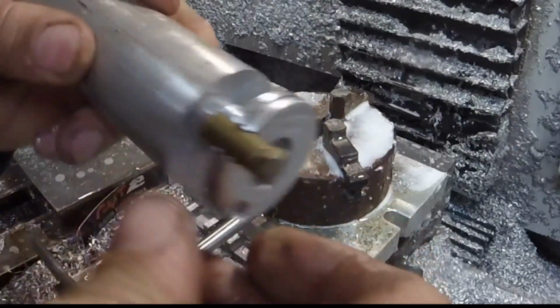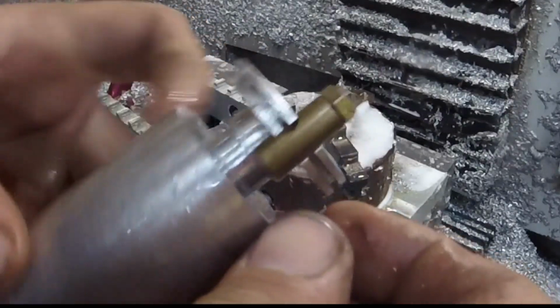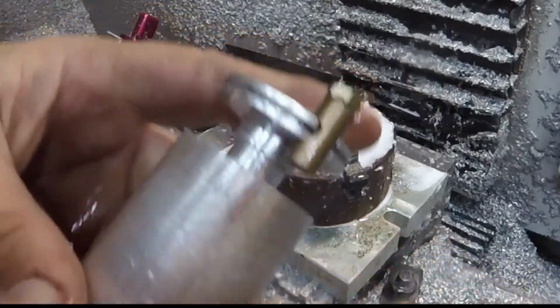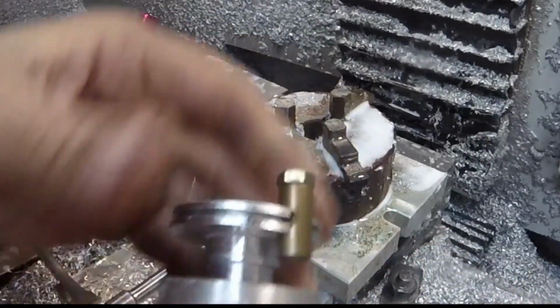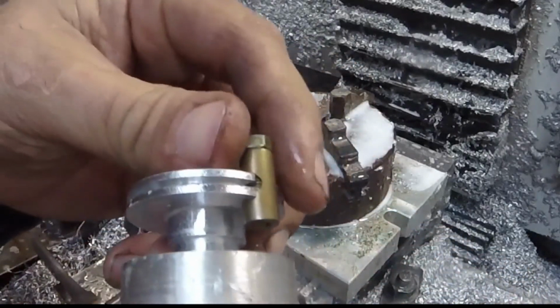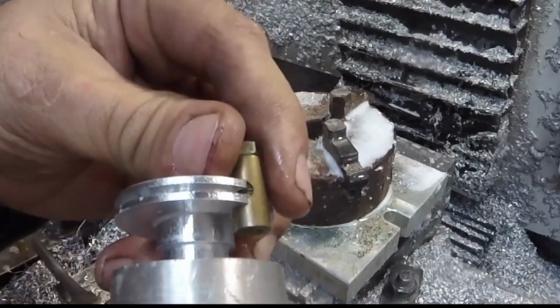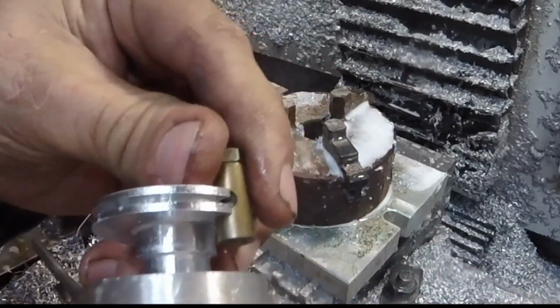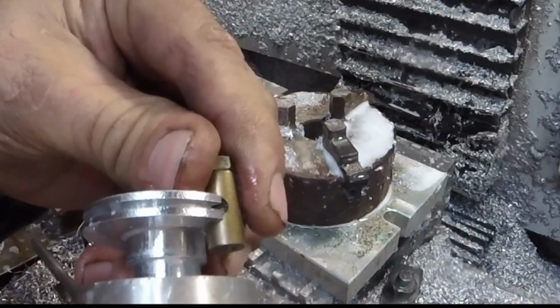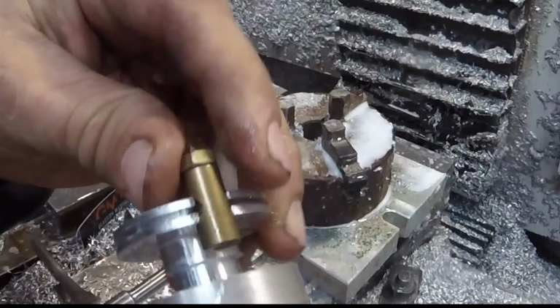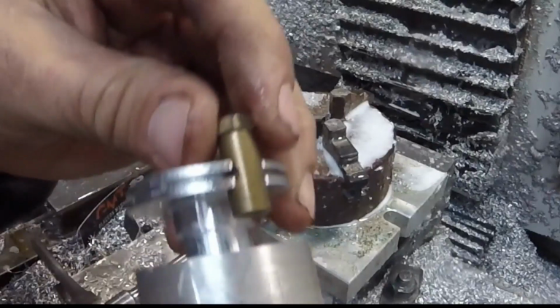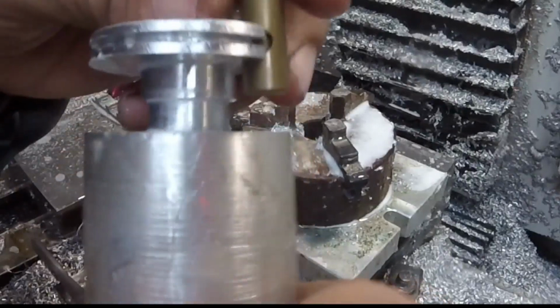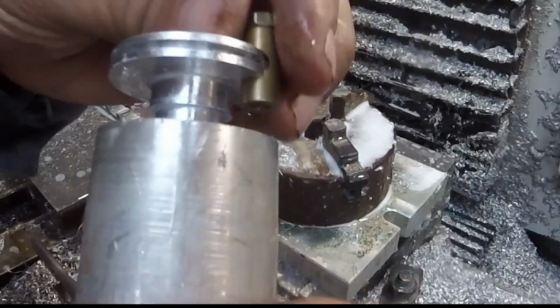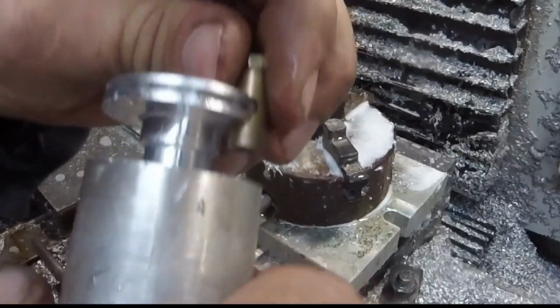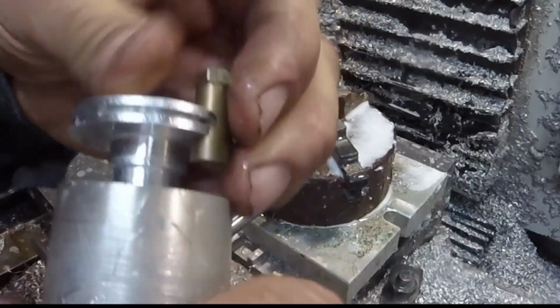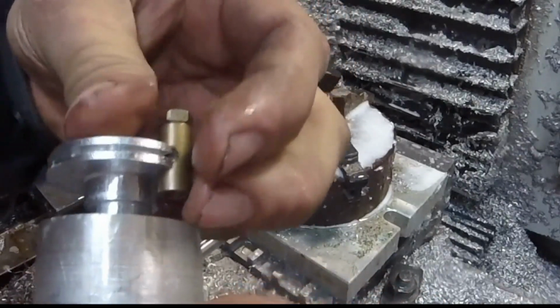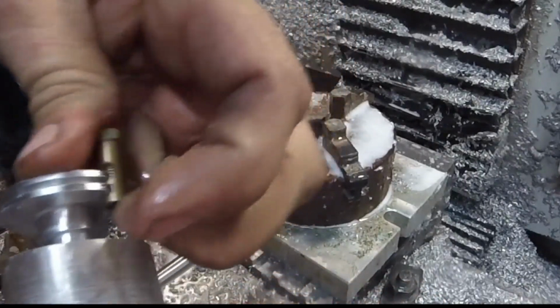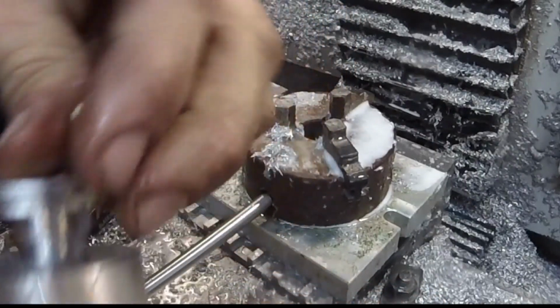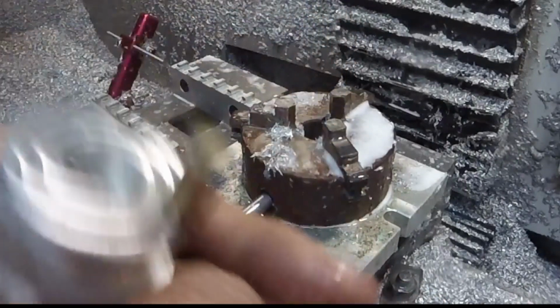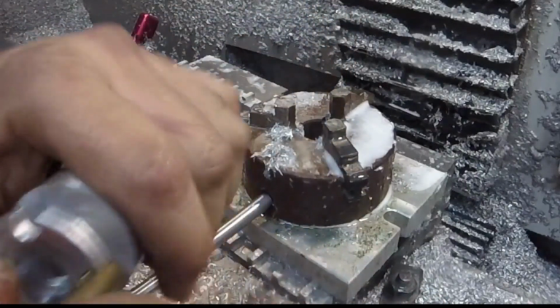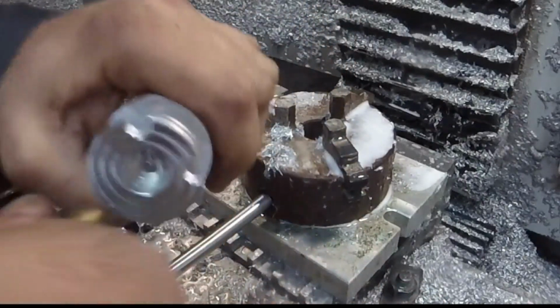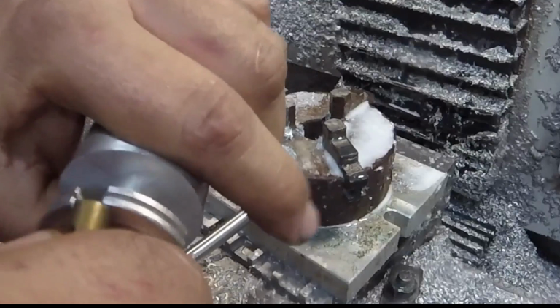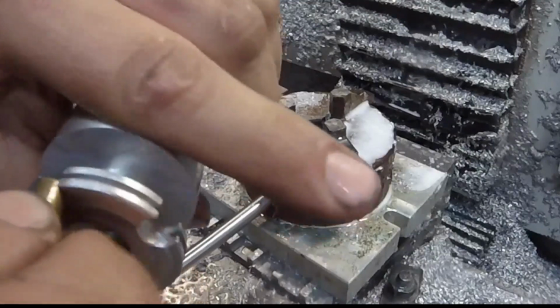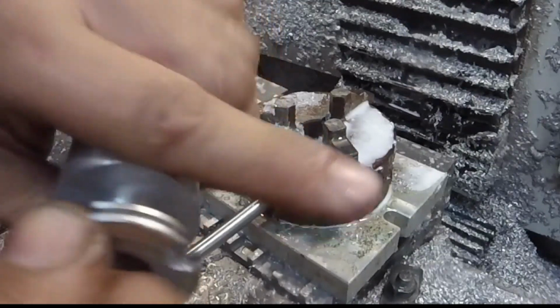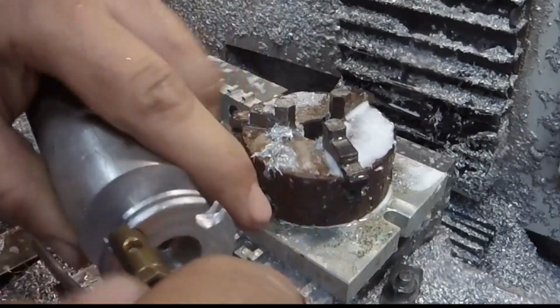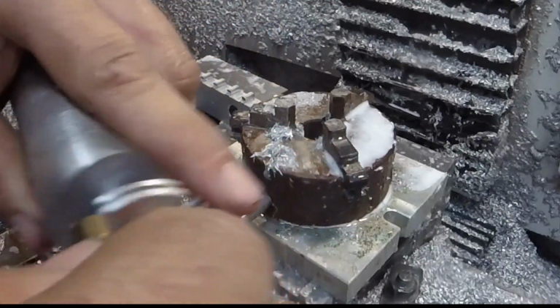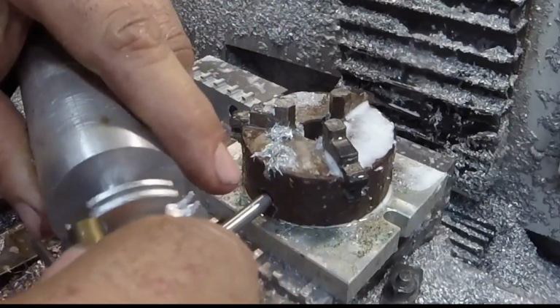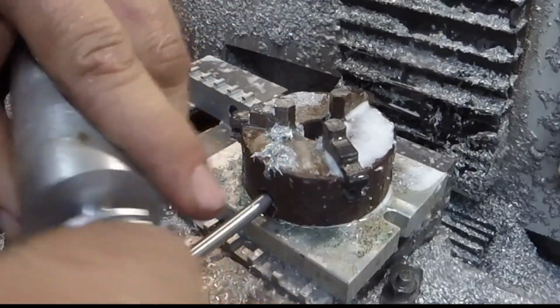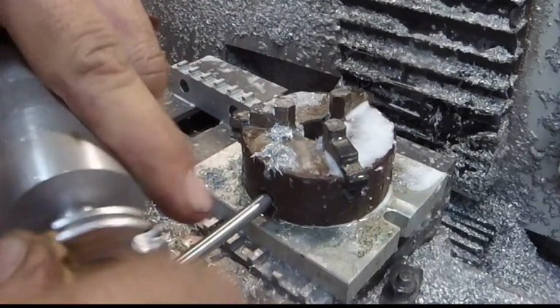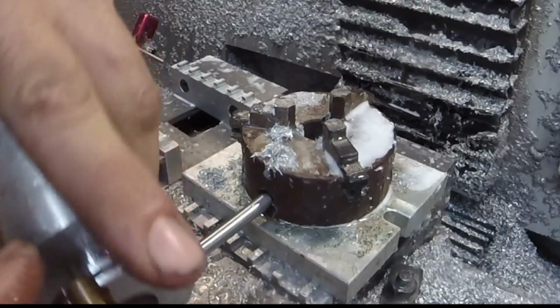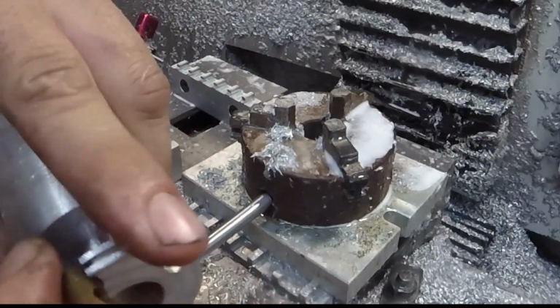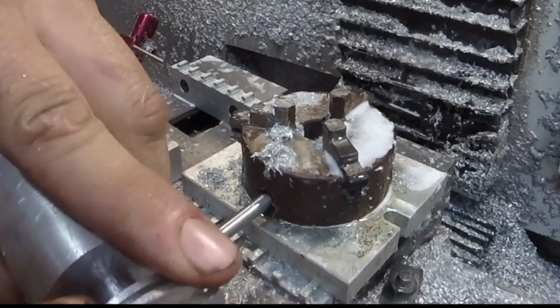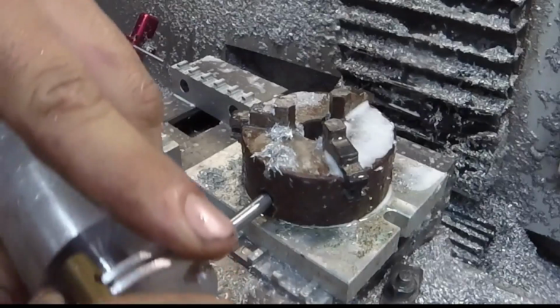Here's that barrel nut — nice snug fit, and it lines up pretty well with the slot for the cable. The two different positions give me options.